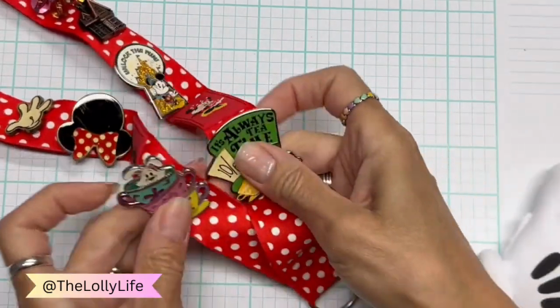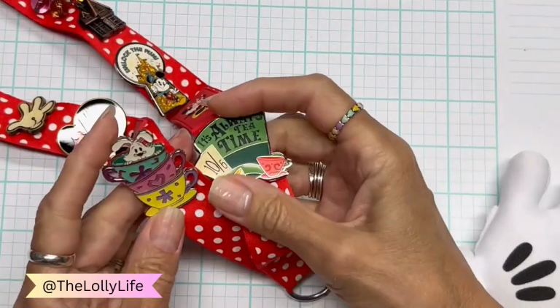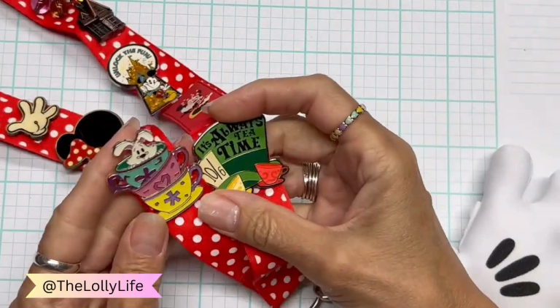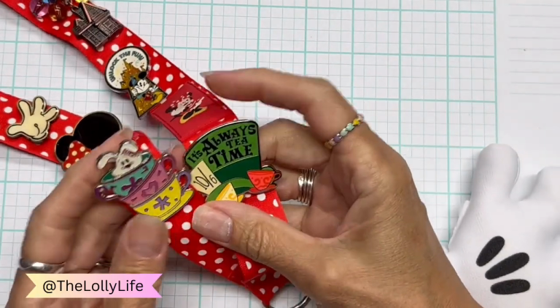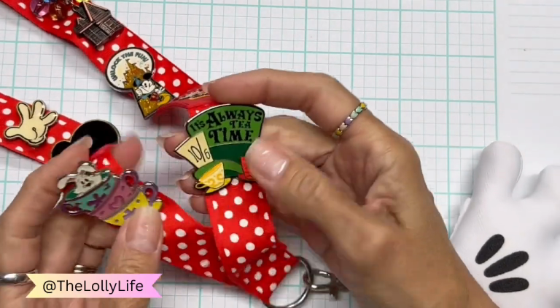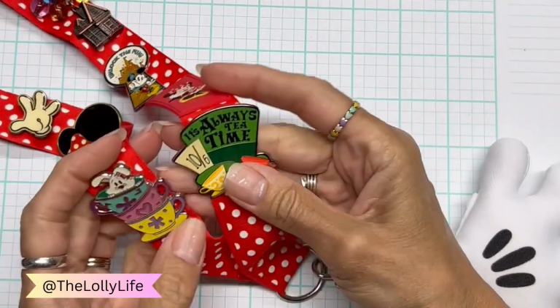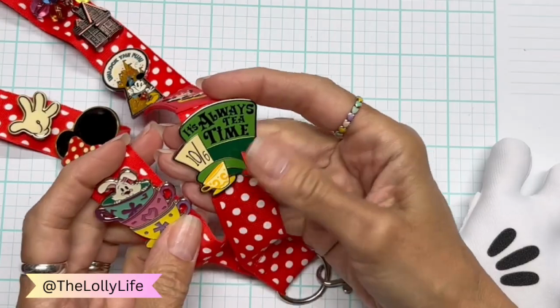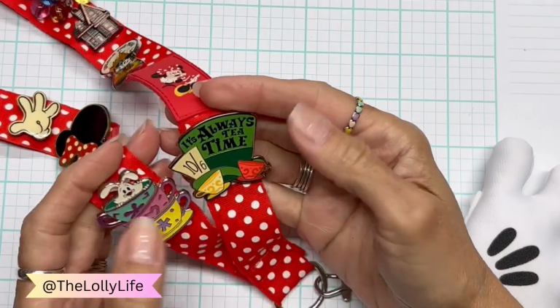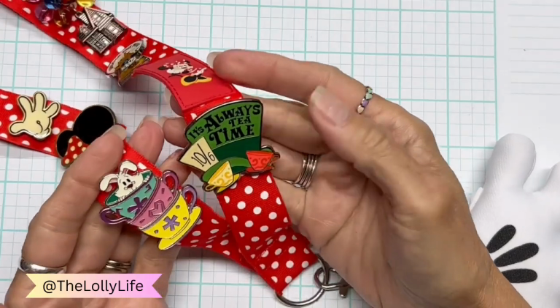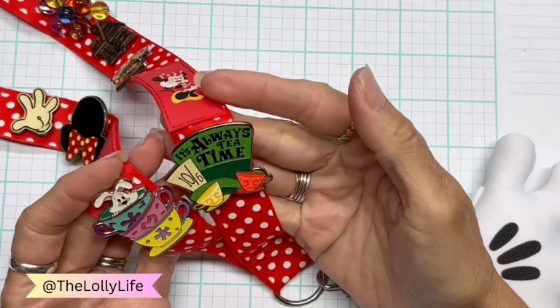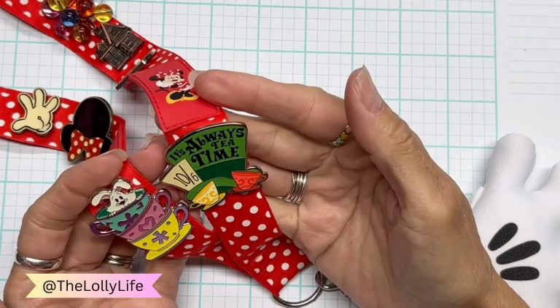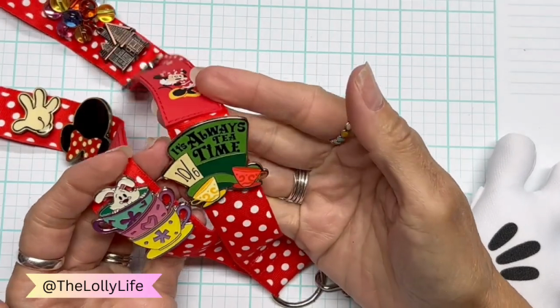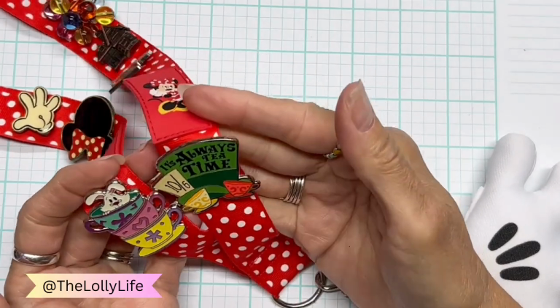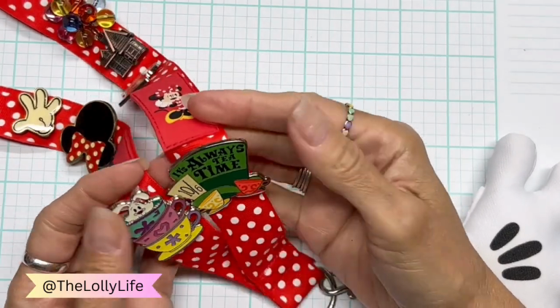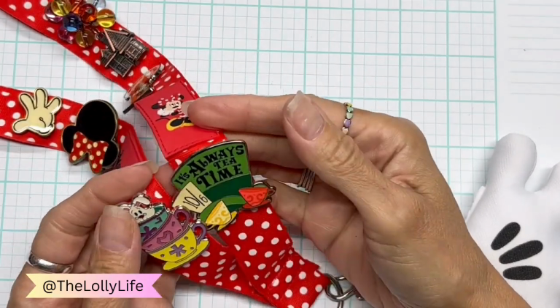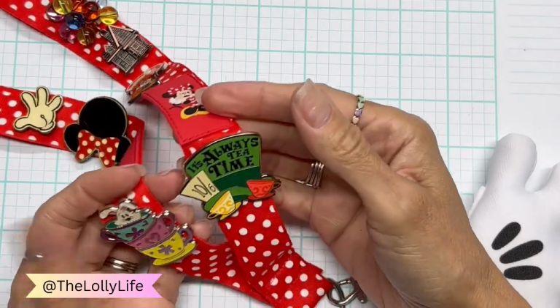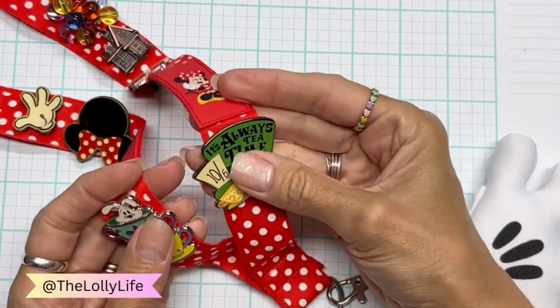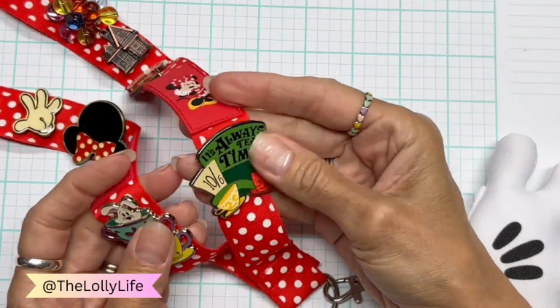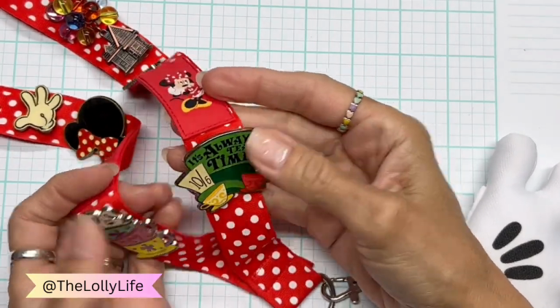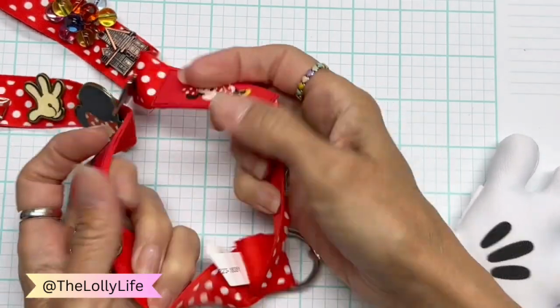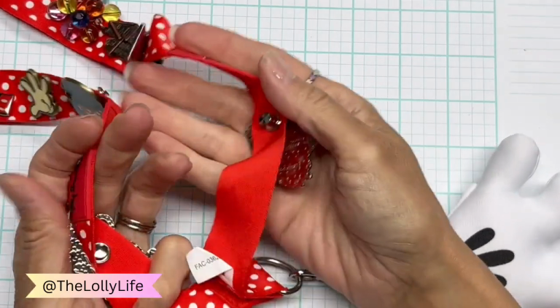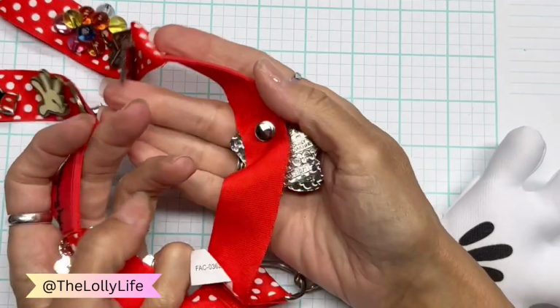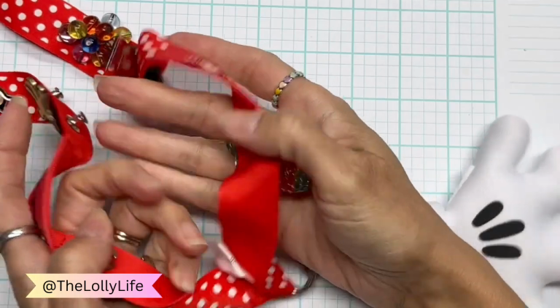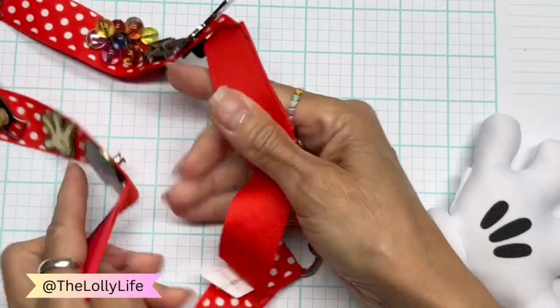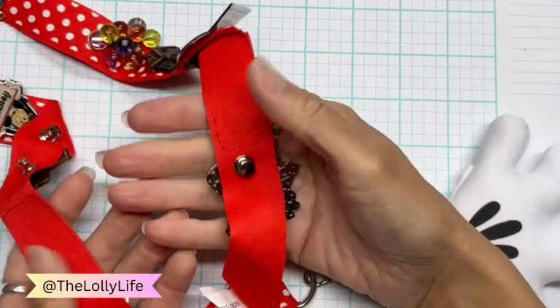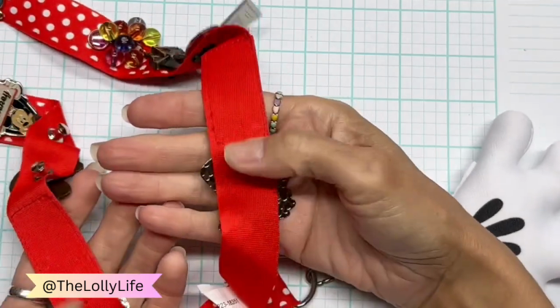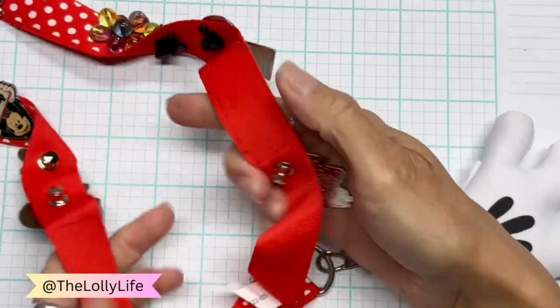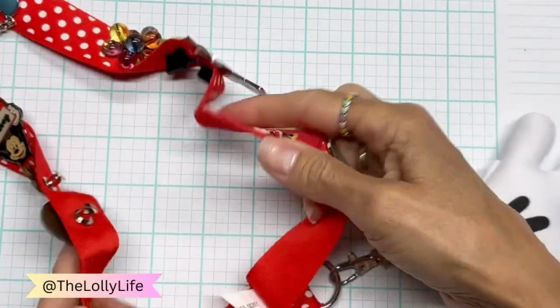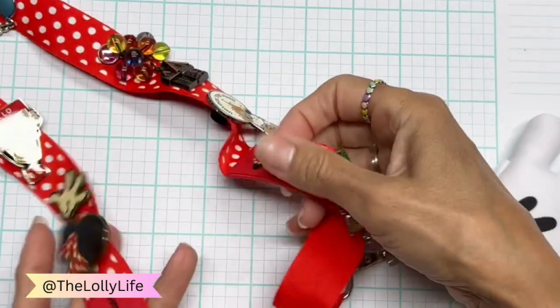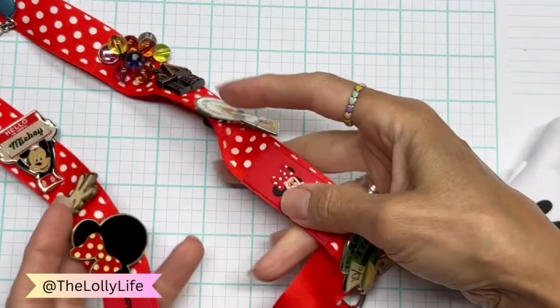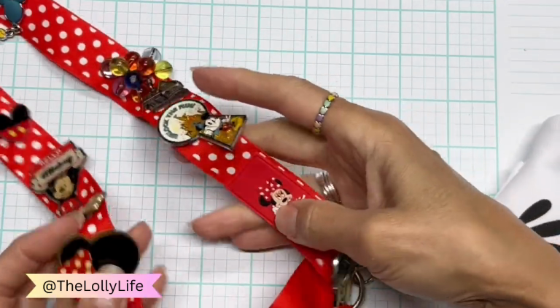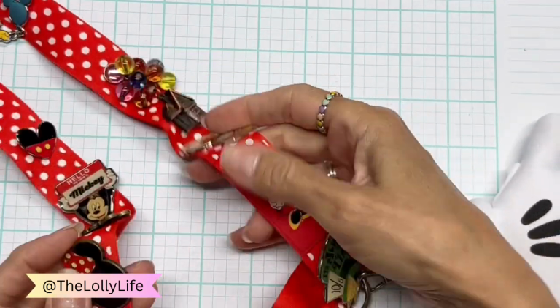I love Alice in Wonderland and the Mad Hatter. So I have these two — the White Rabbit and 'It's Always Tea Time.' And you can see there are the locking pin backs. I'll explain those later.